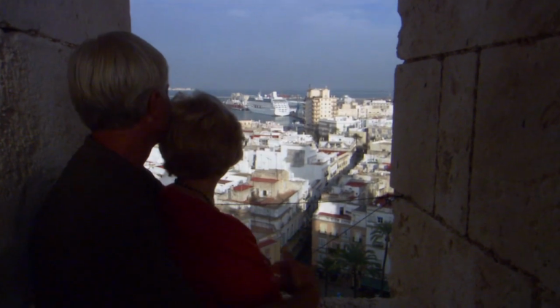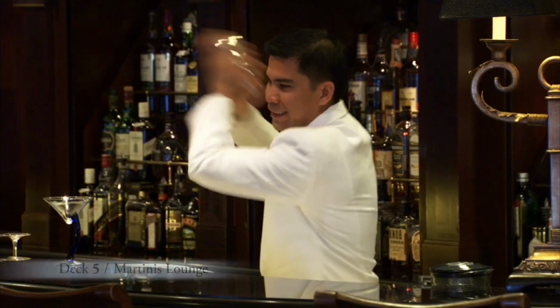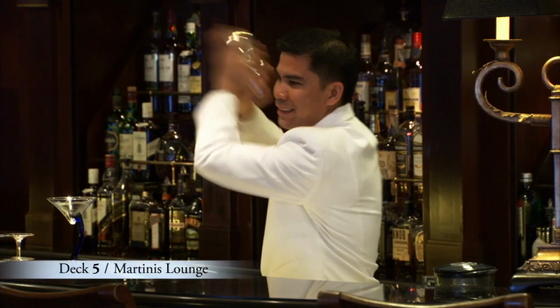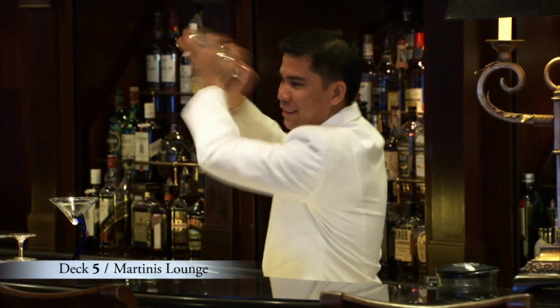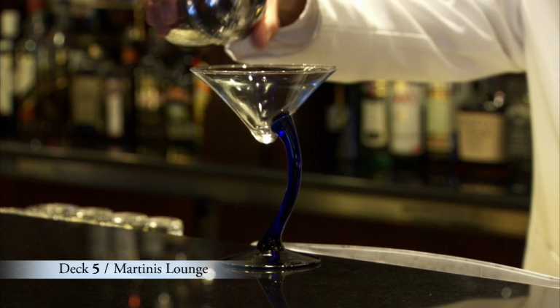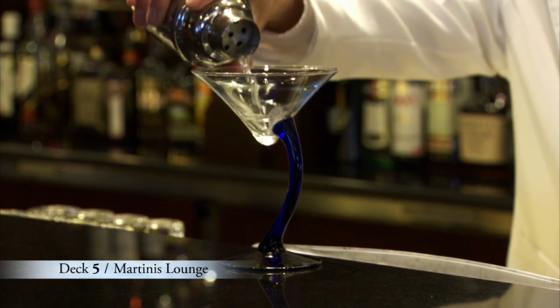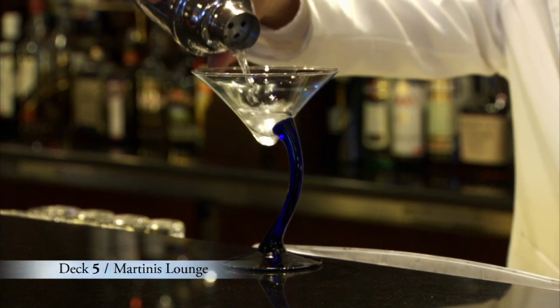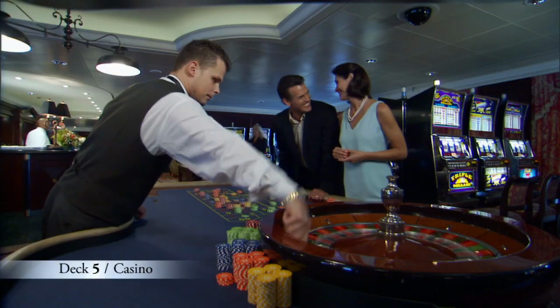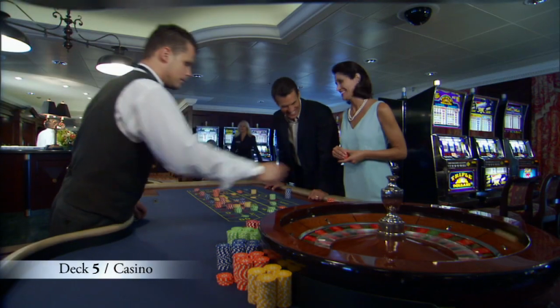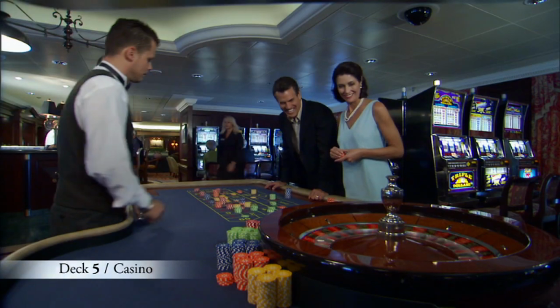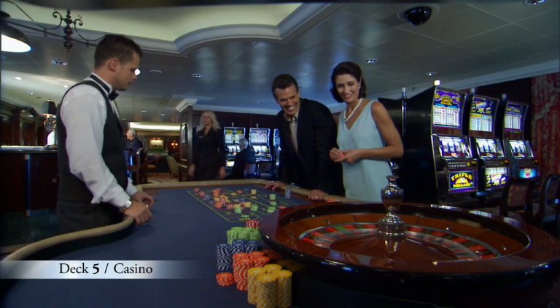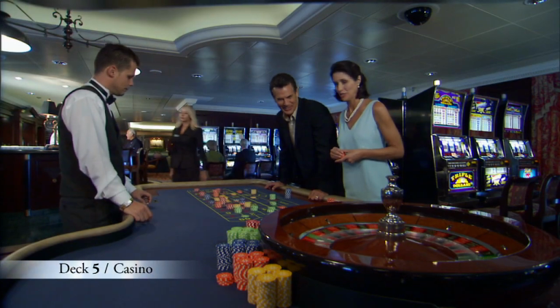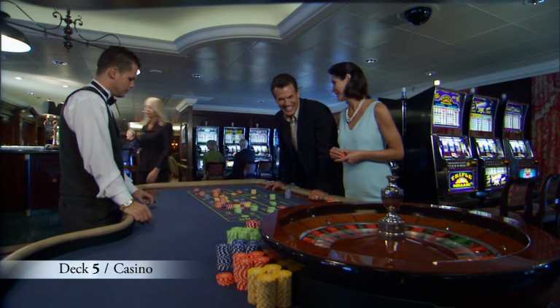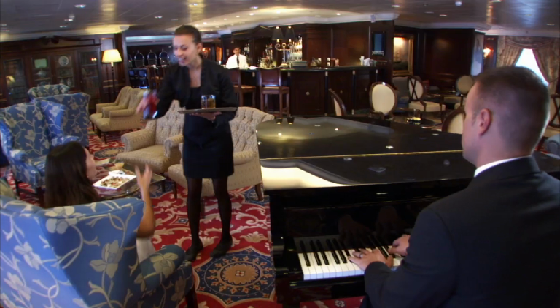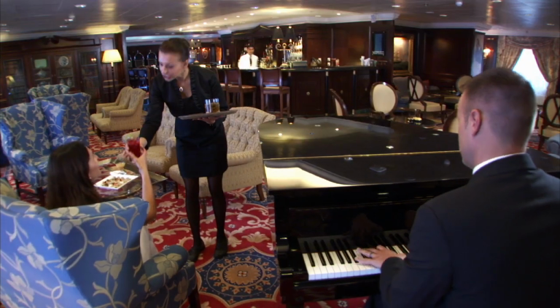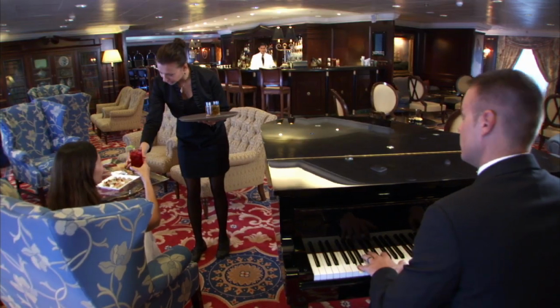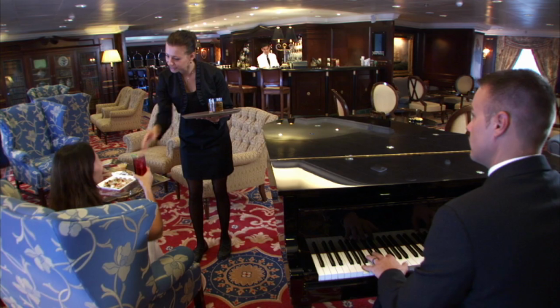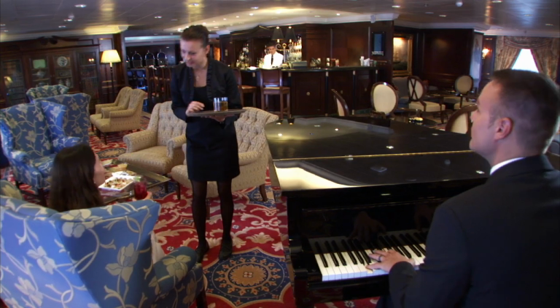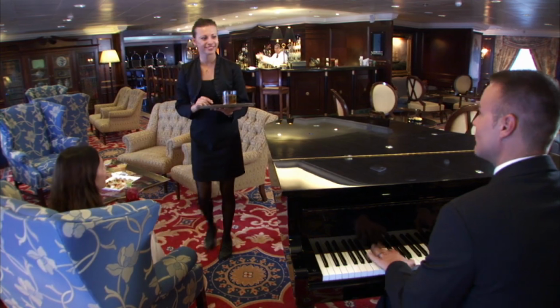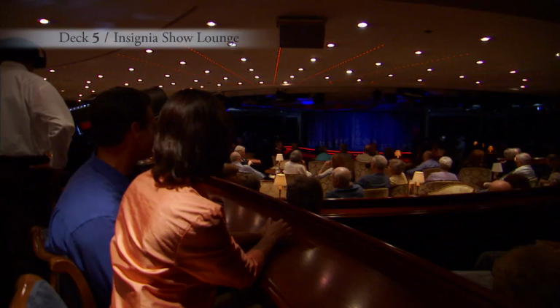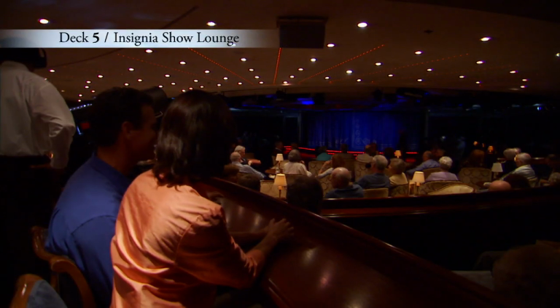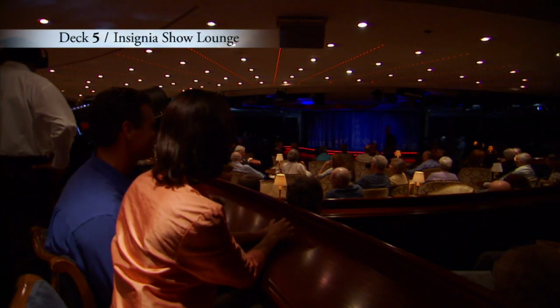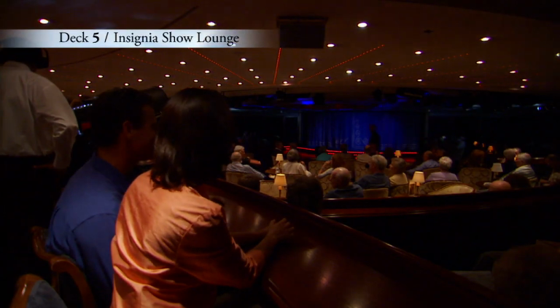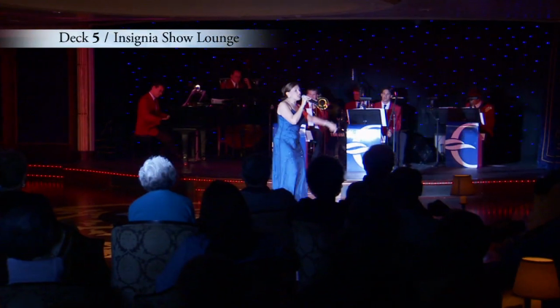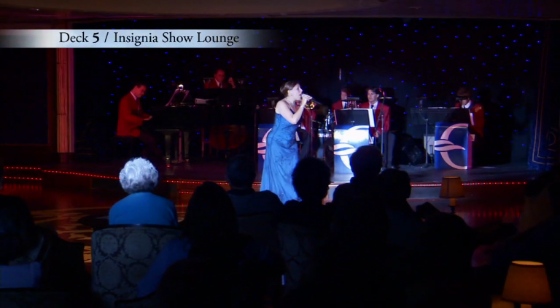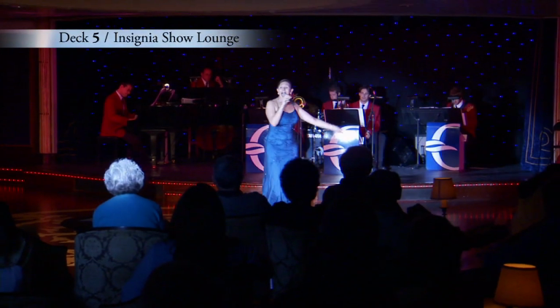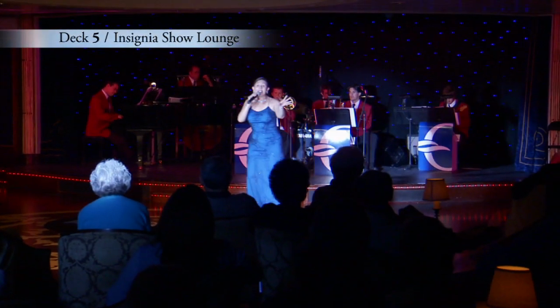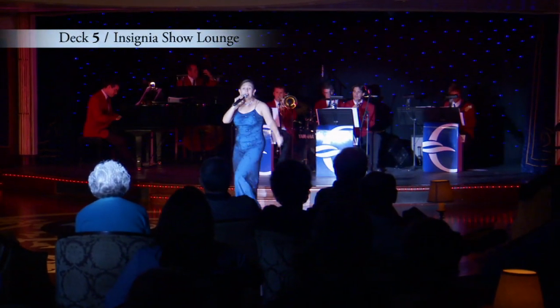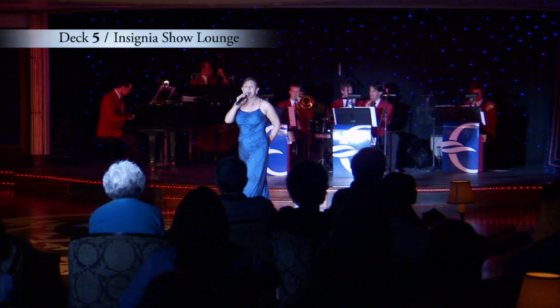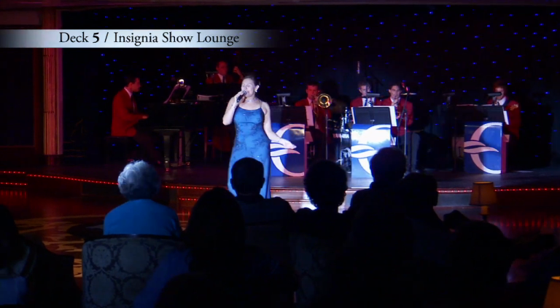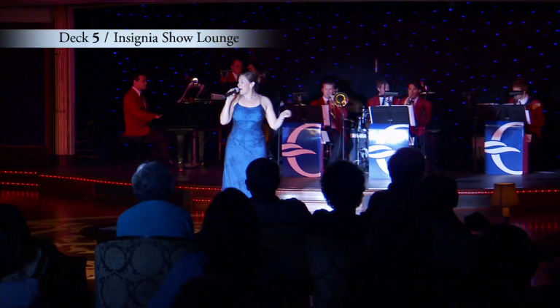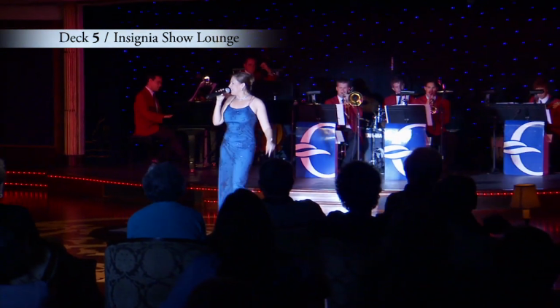You'll love the discounts available when you book your next Oceana cruise at any time during this cruise. Have a relaxing drink in Martinis Lounge or the adjacent Monte Carlo style casino as the piano plays into the evening. And forward on Deck 5 you can even take in a Broadway style show at the Insignia Show Lounge.